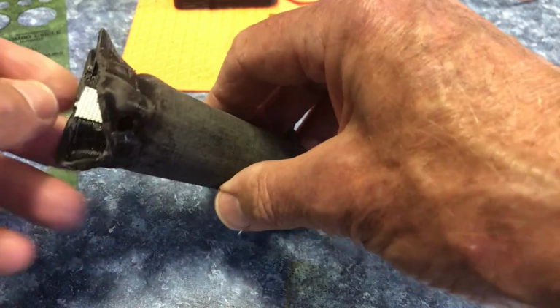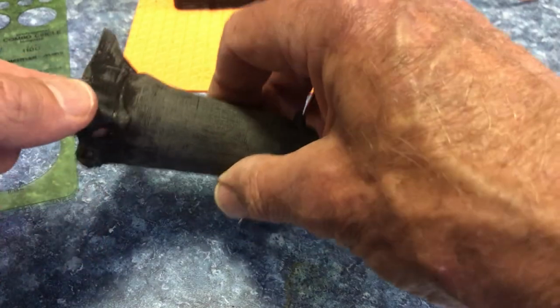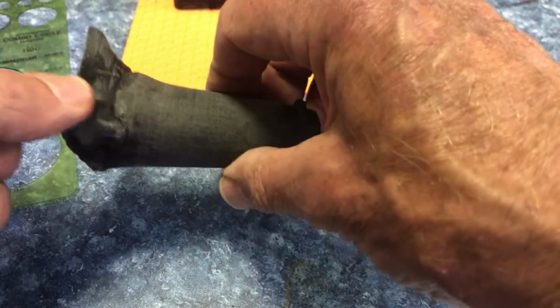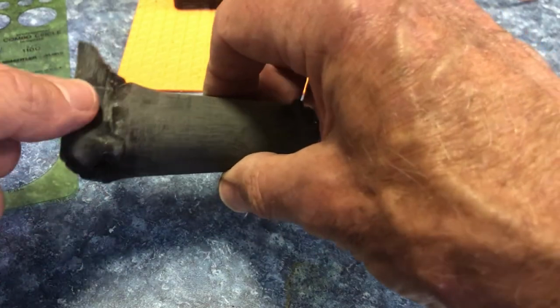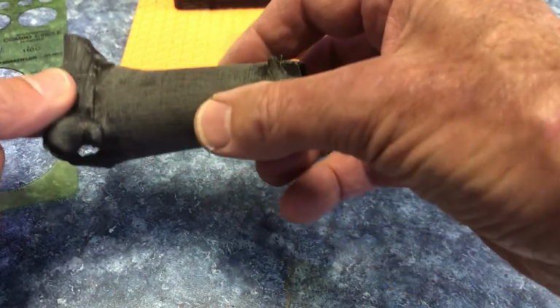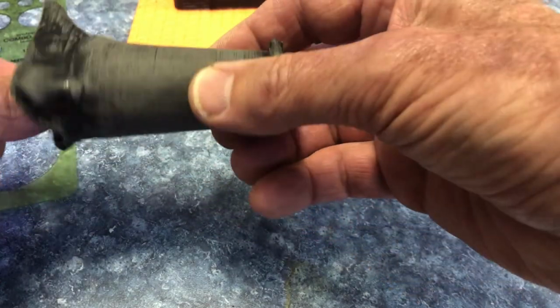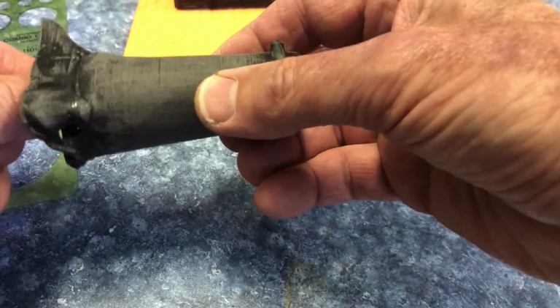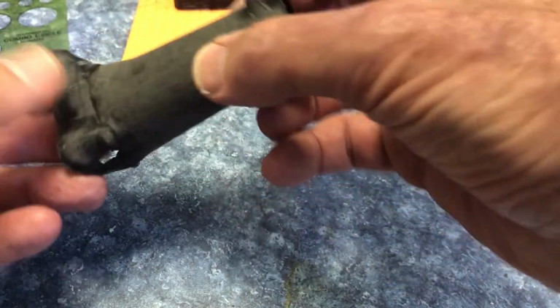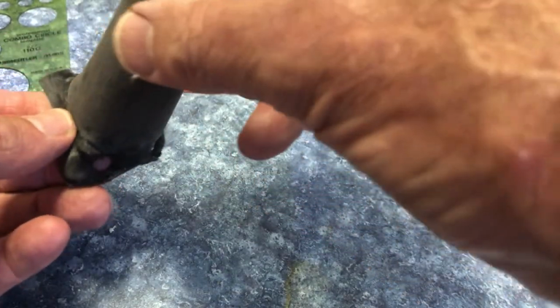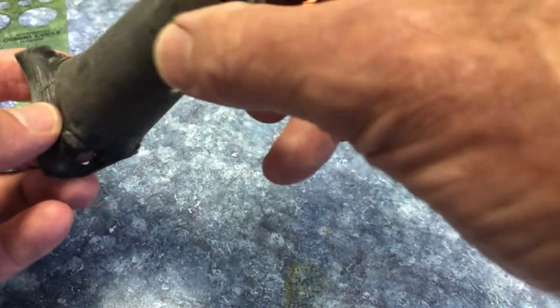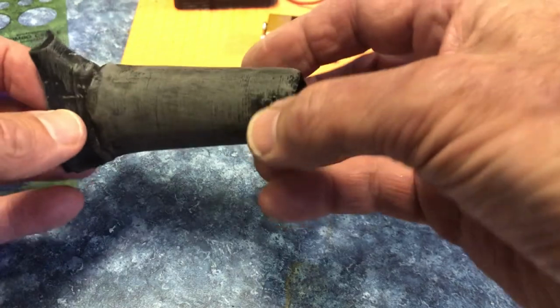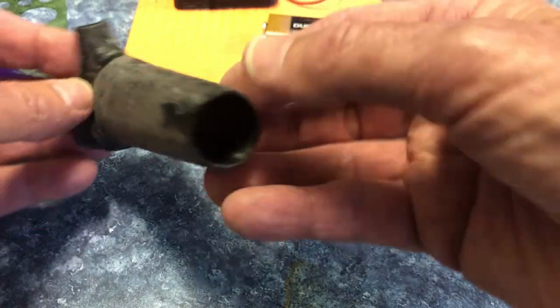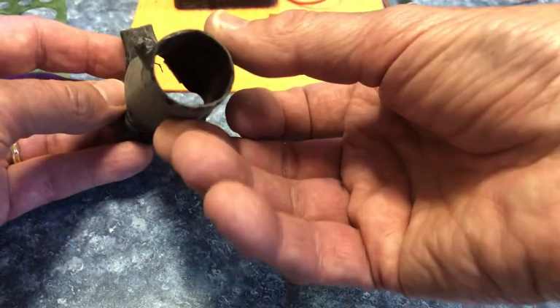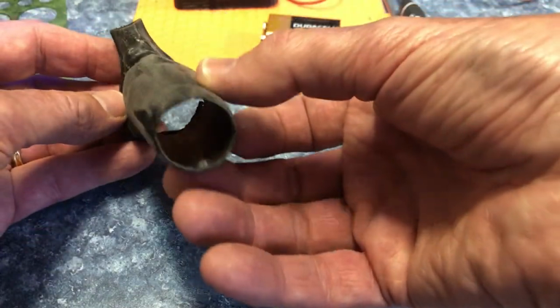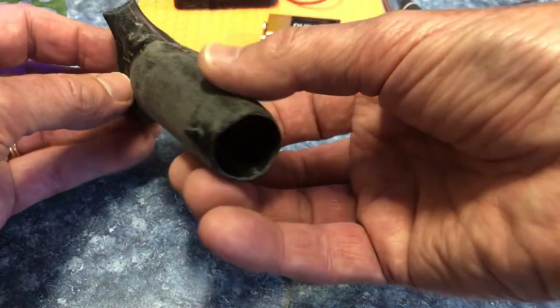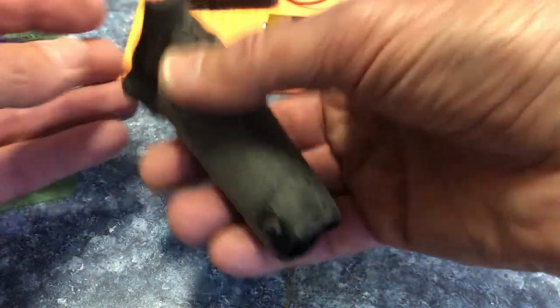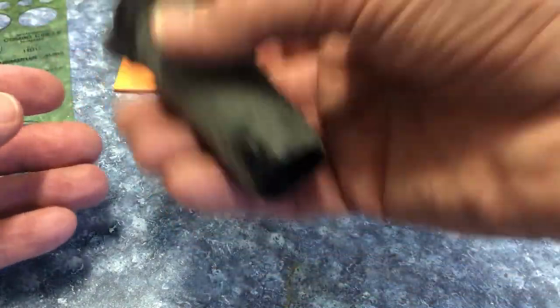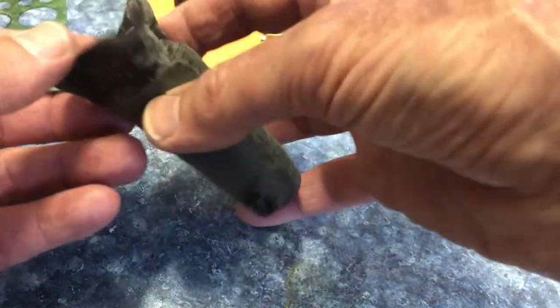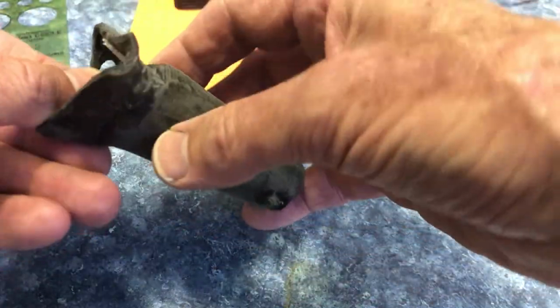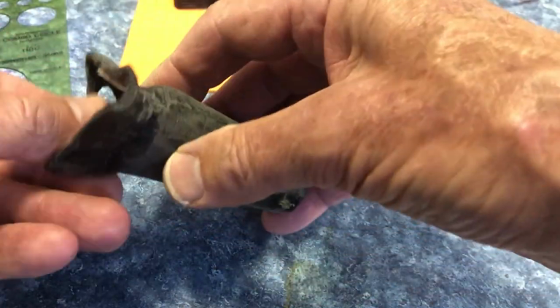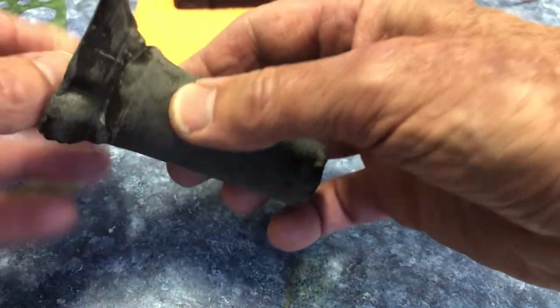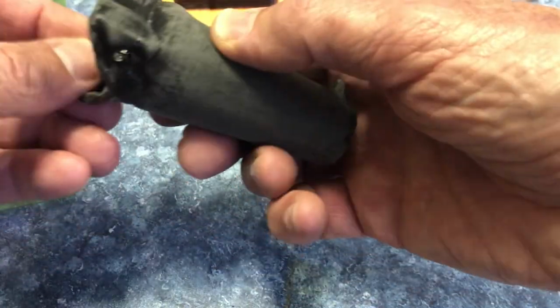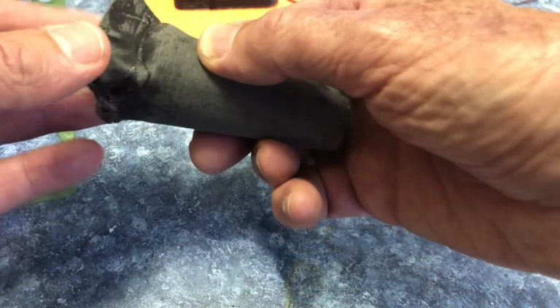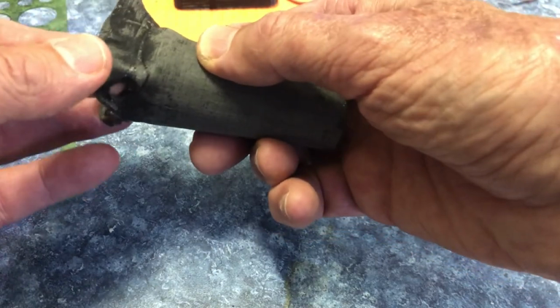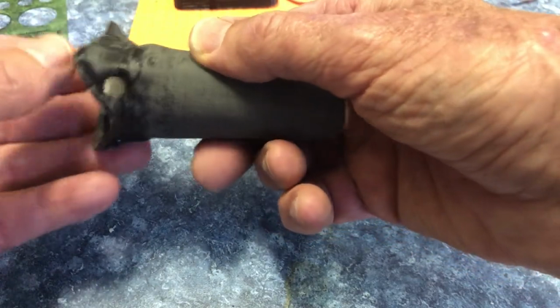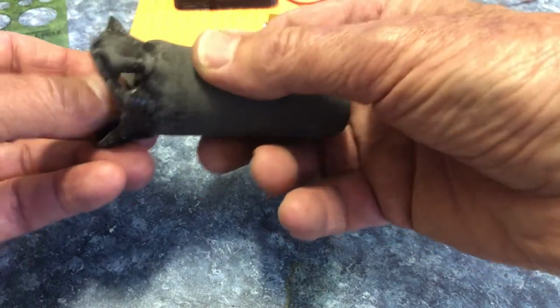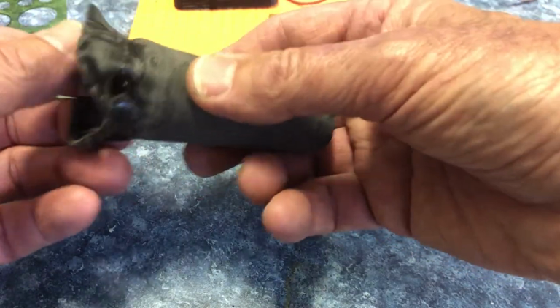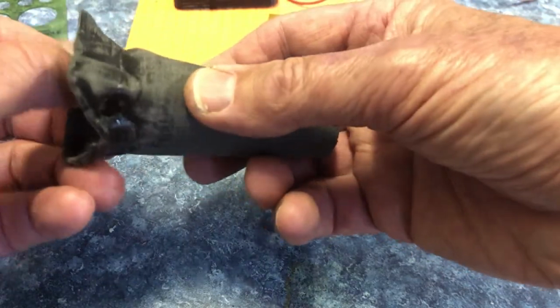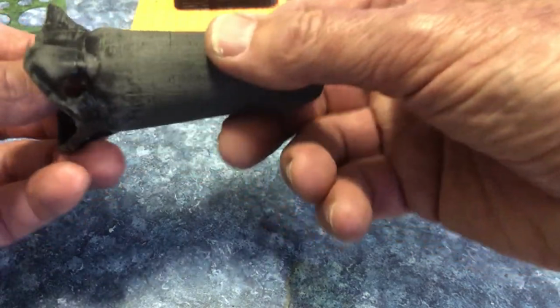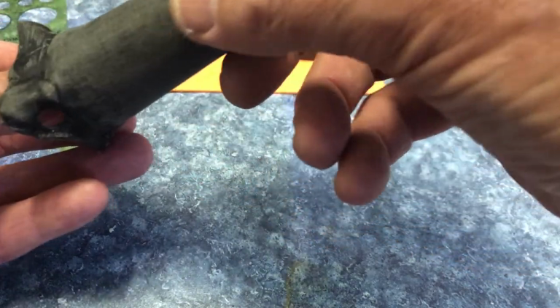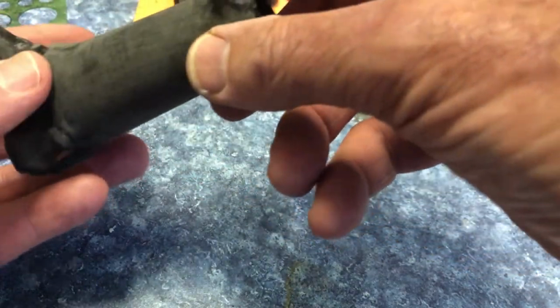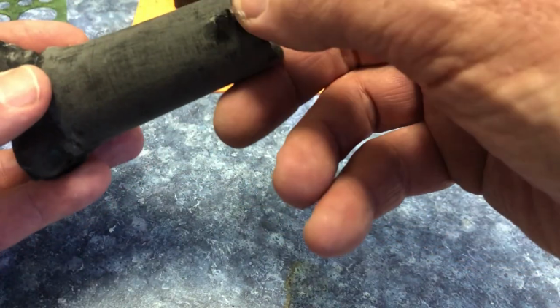There's going to be elastic going around, coming back in to go around the head to hold this piece on. But it's very, very lightweight — I sanded it really nicely in here so it's pretty comfortable. You should be able to sing.